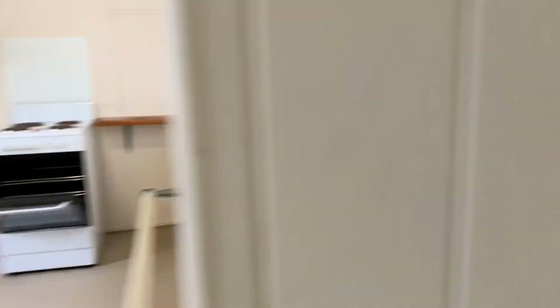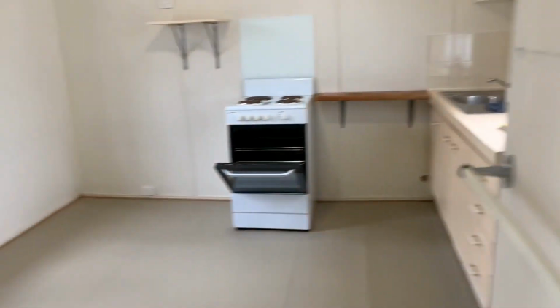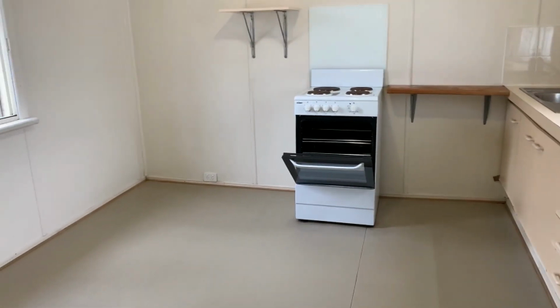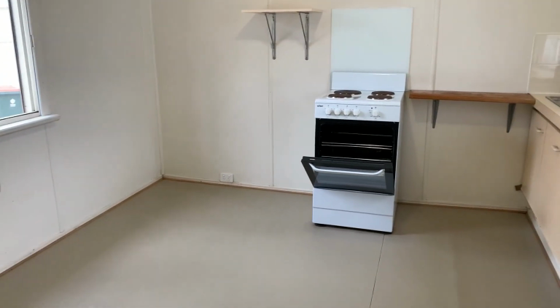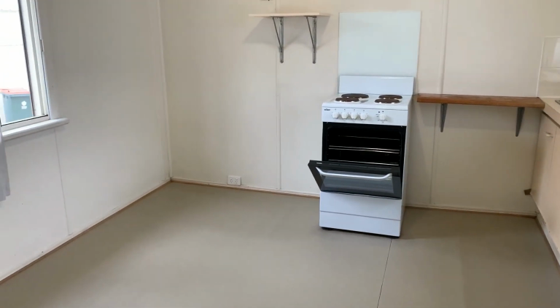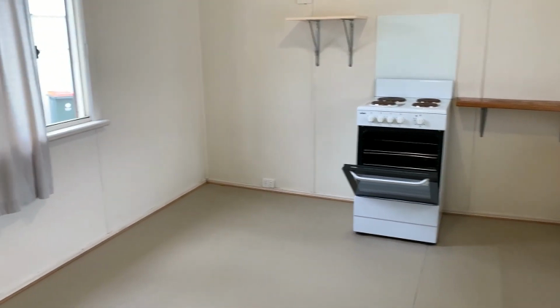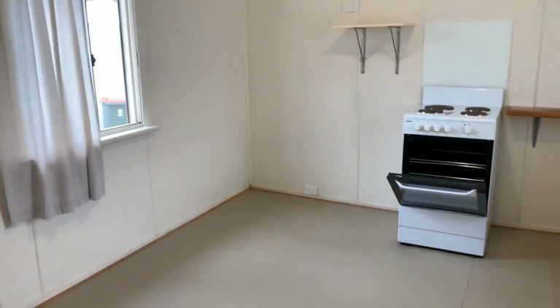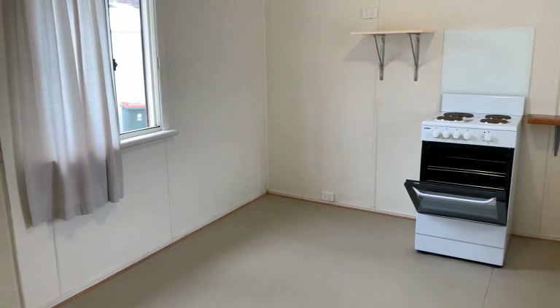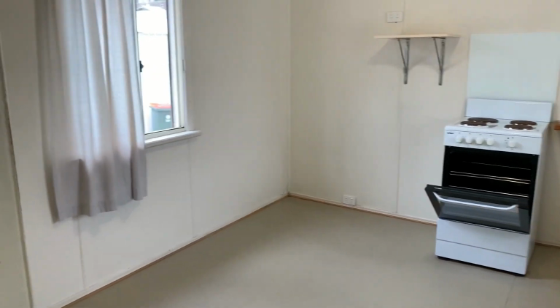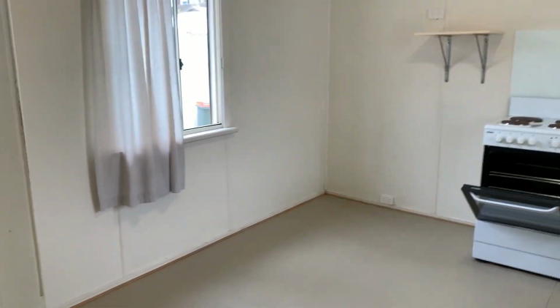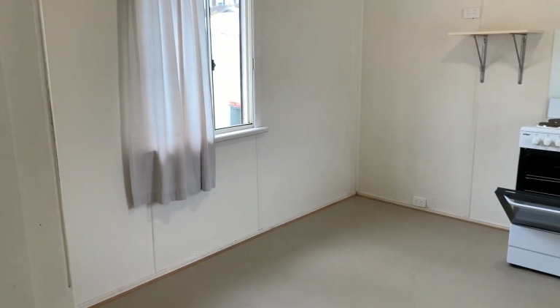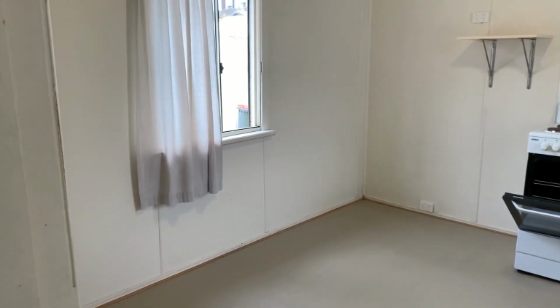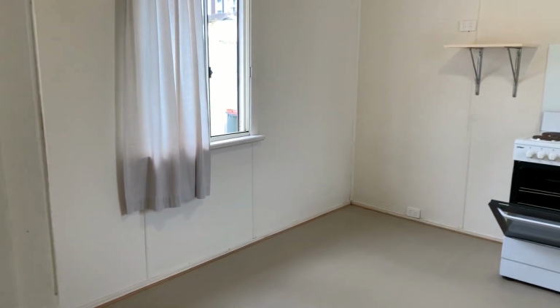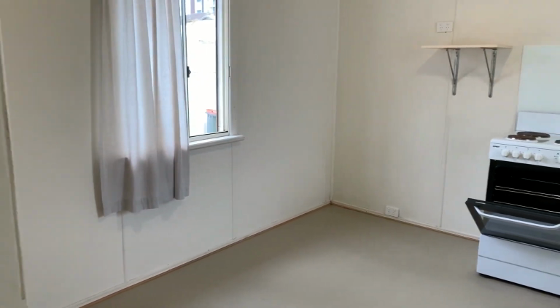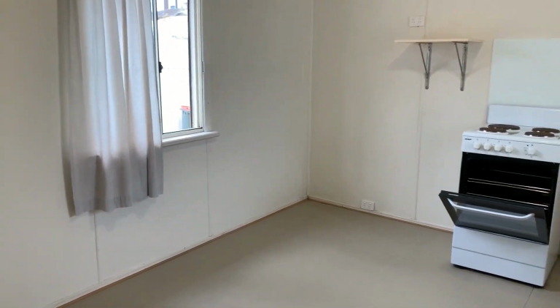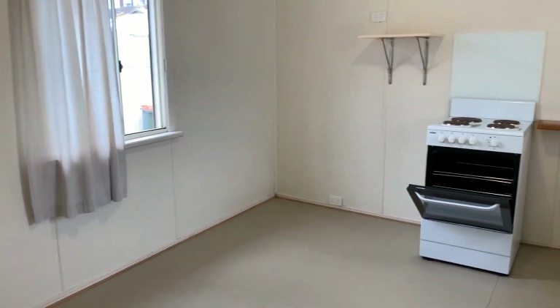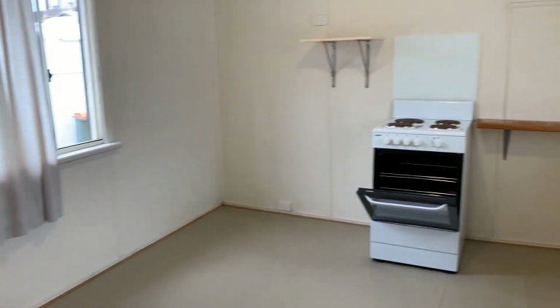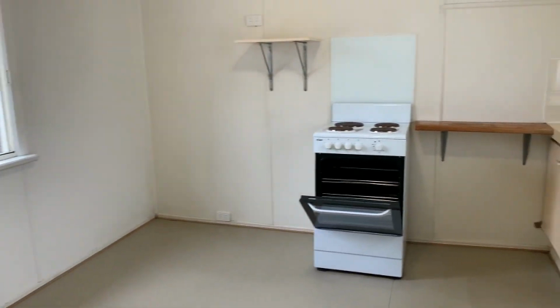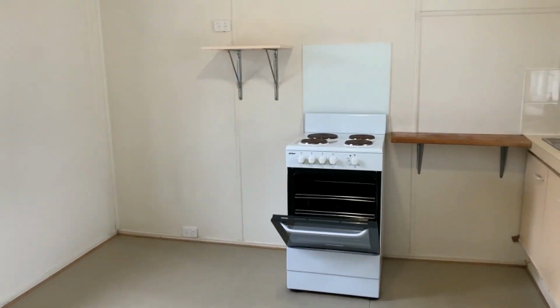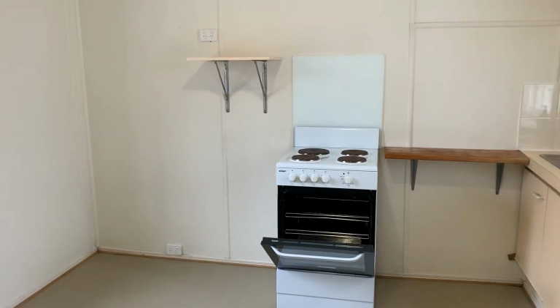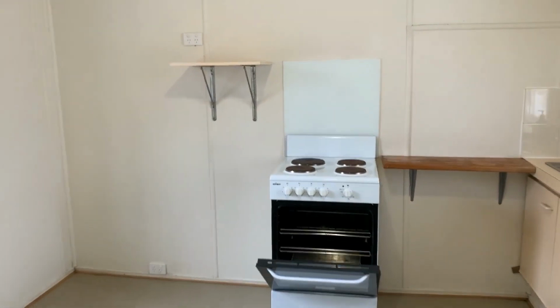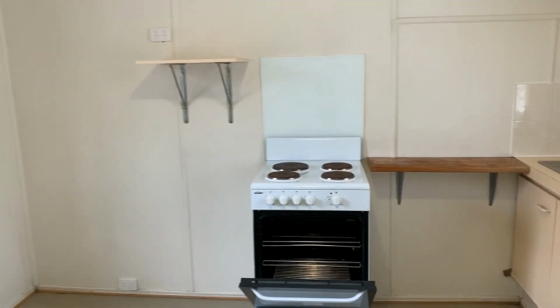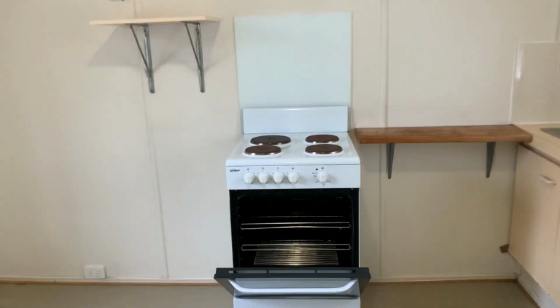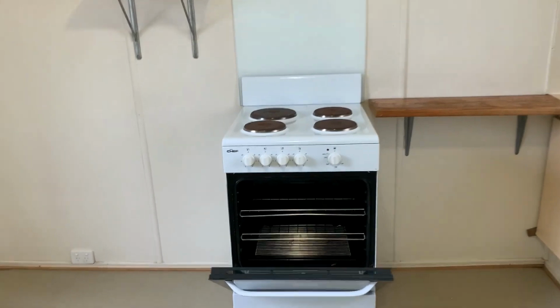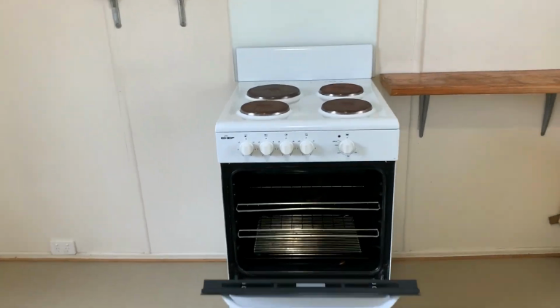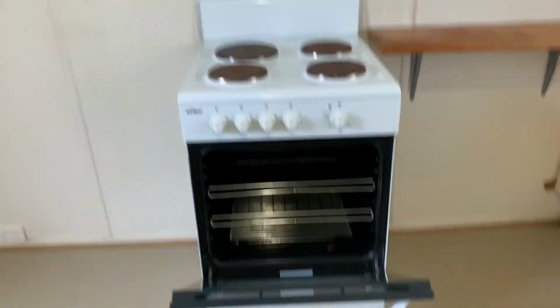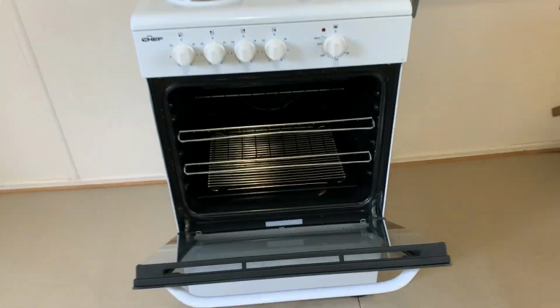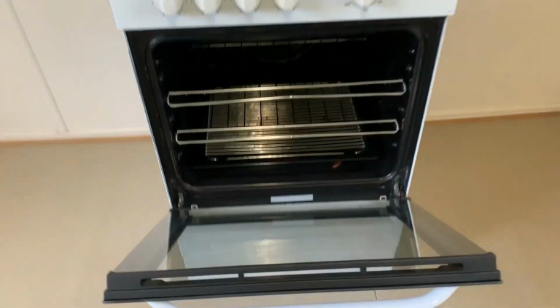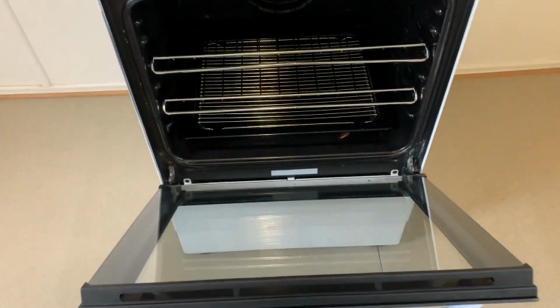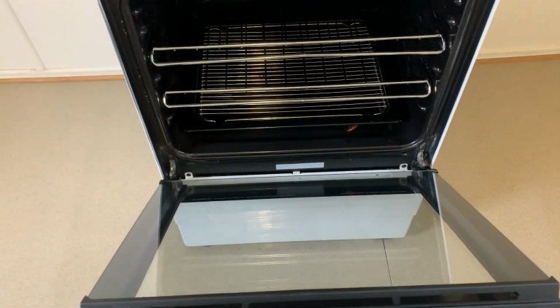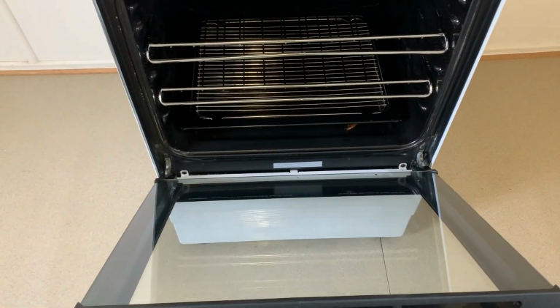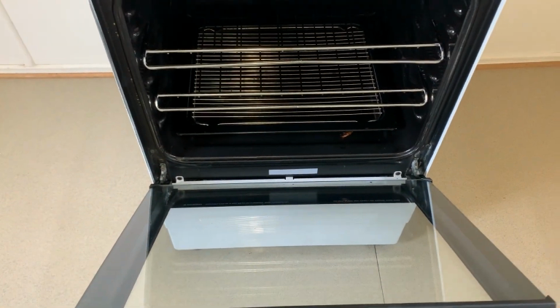And this is the main kitchen area. You could put your dining table in here. And again it's absolutely squeaky clean — have a look at that oven.